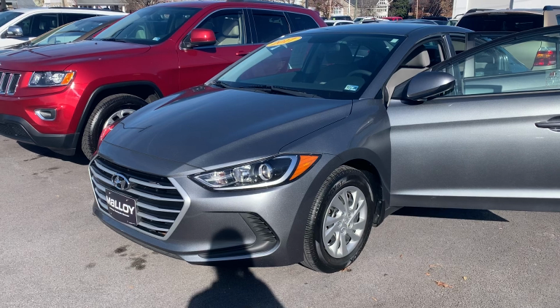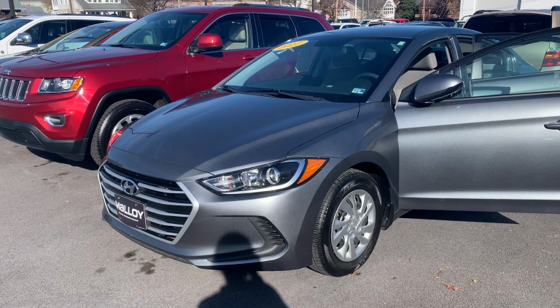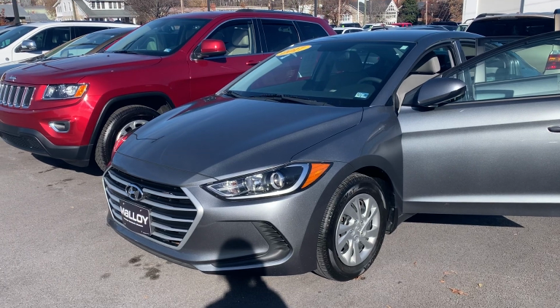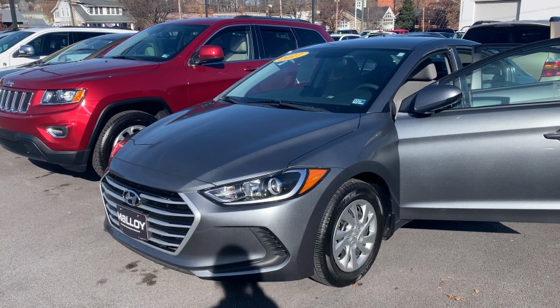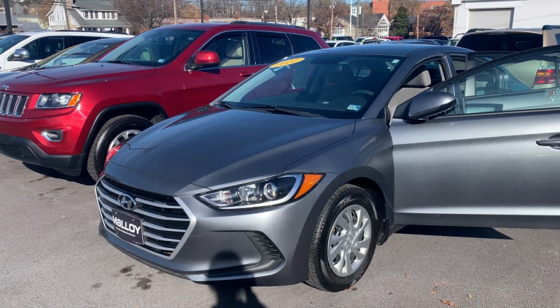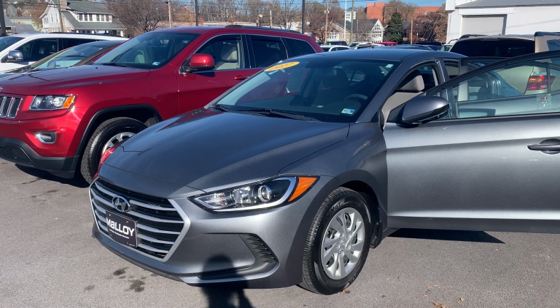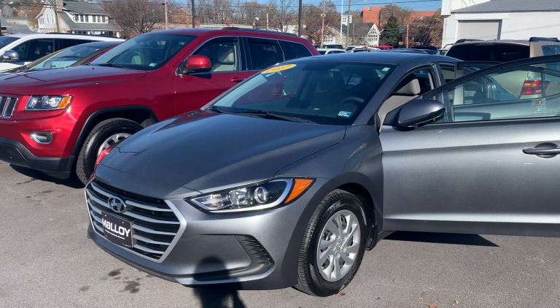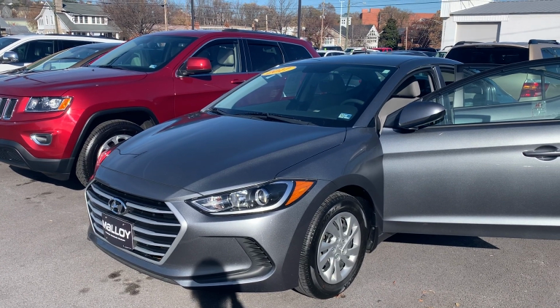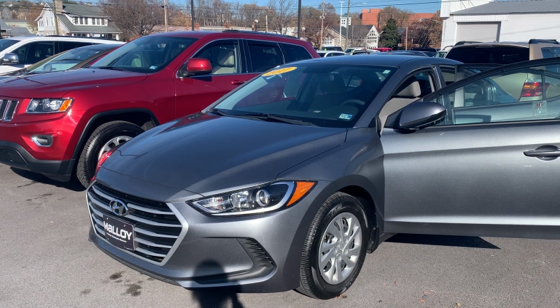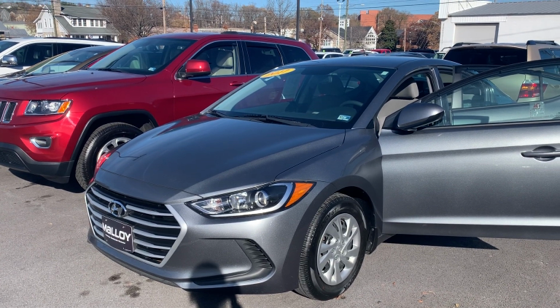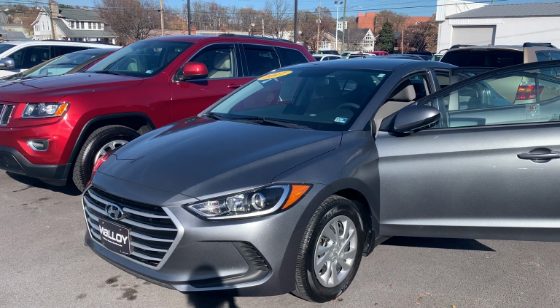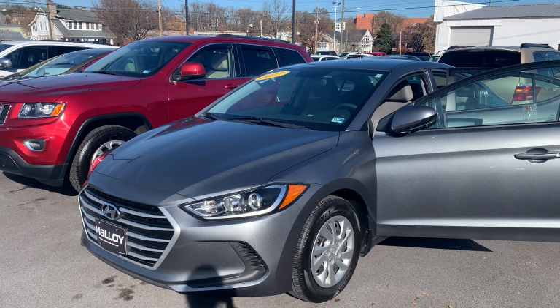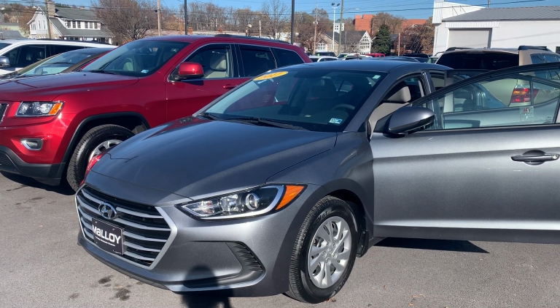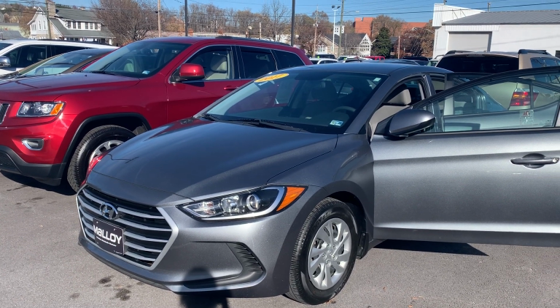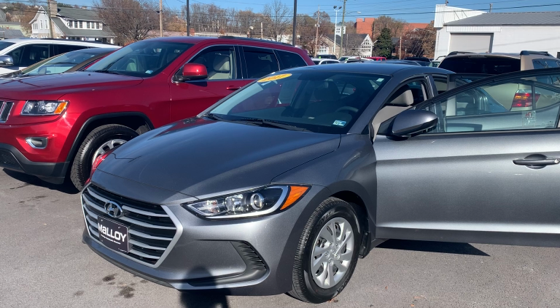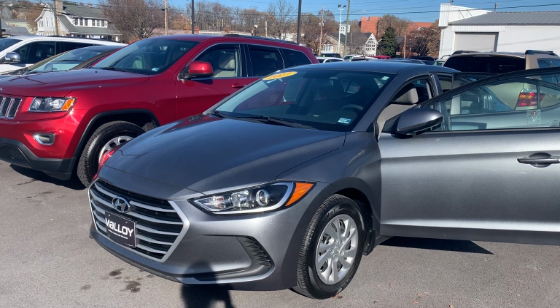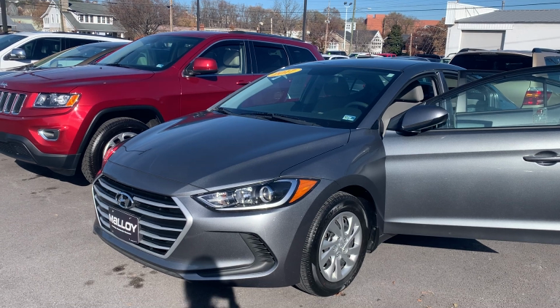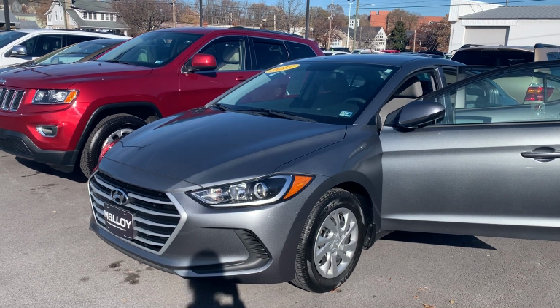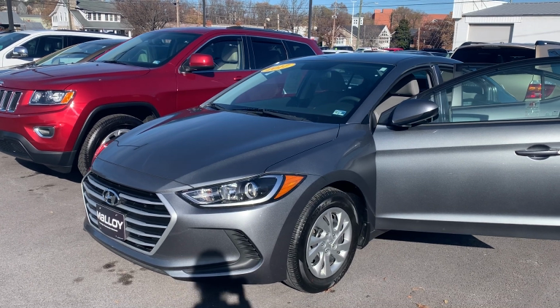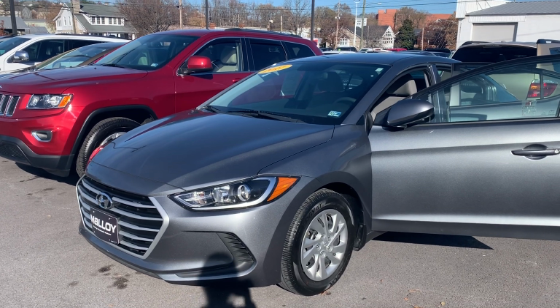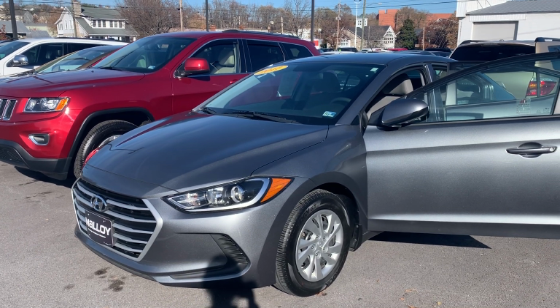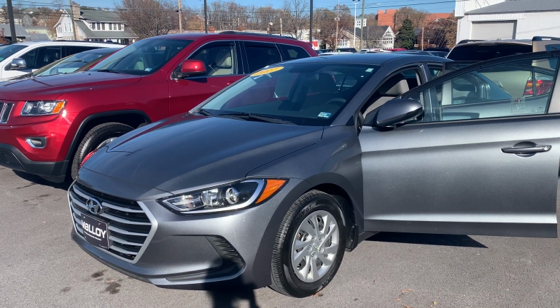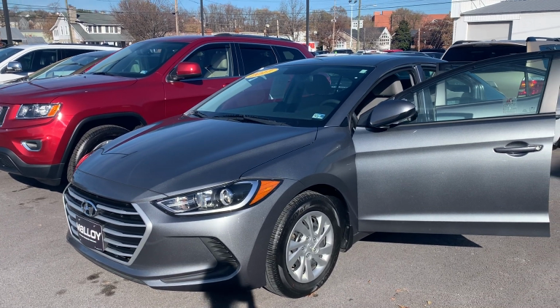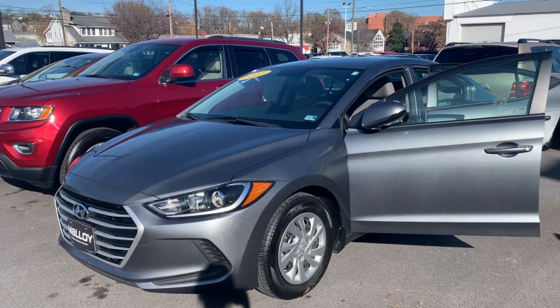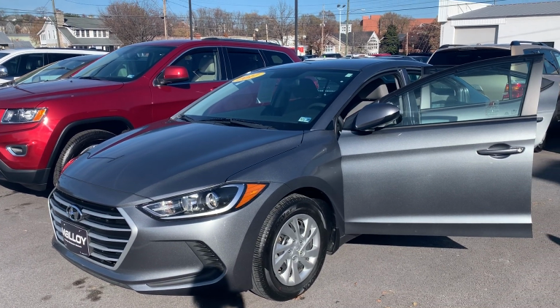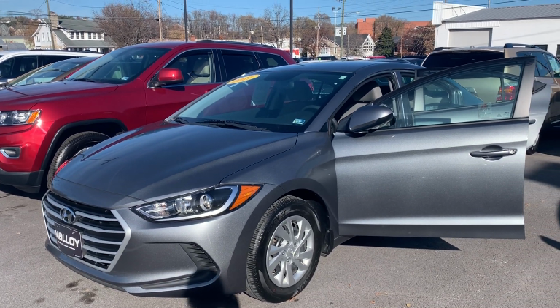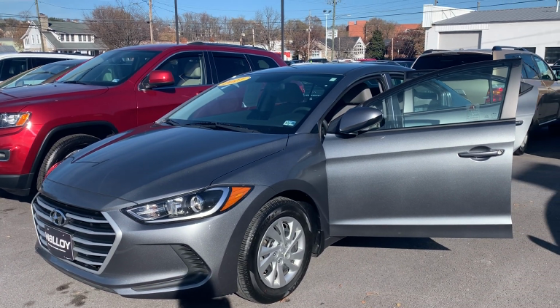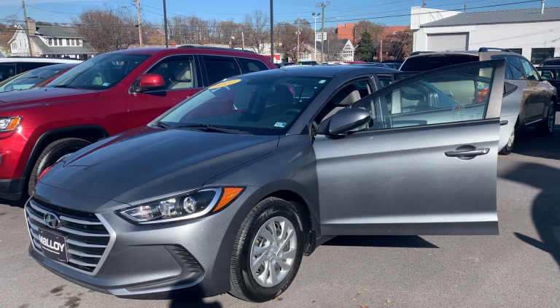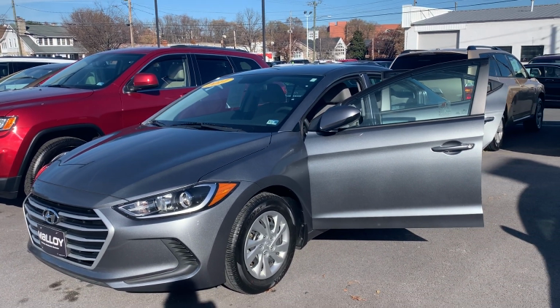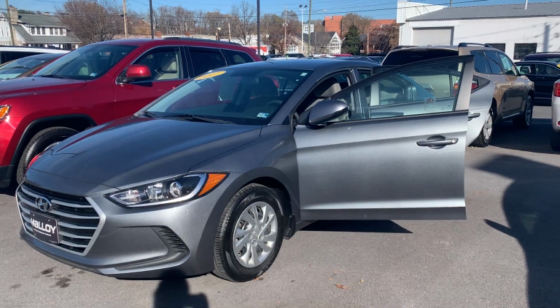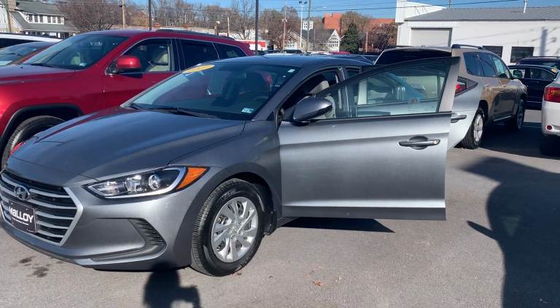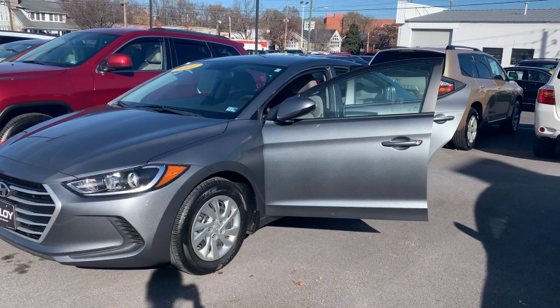This is the pre-owned 2017 Hyundai Elantra SE sedan. The color is galactic gray. There's been one previous owner with no accidents, and 17,602 miles are on it.